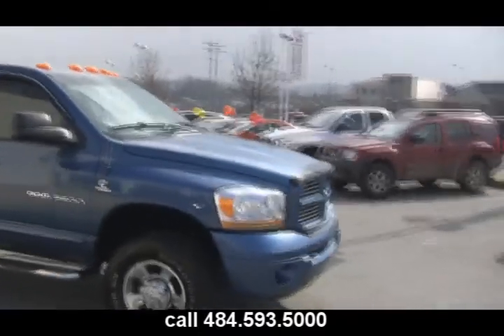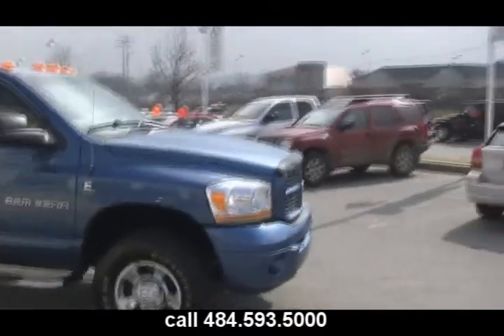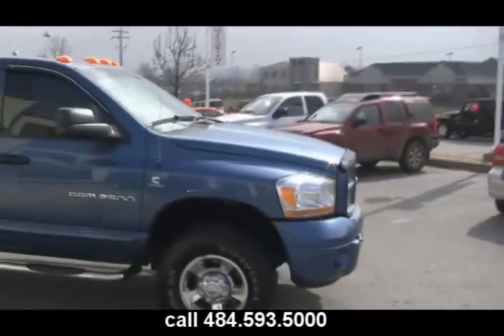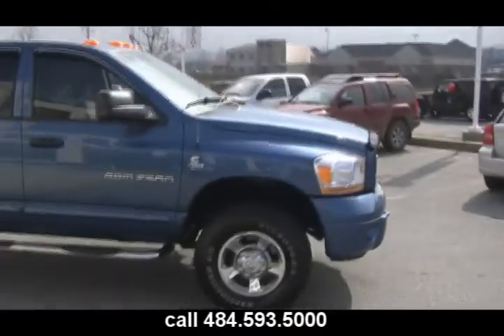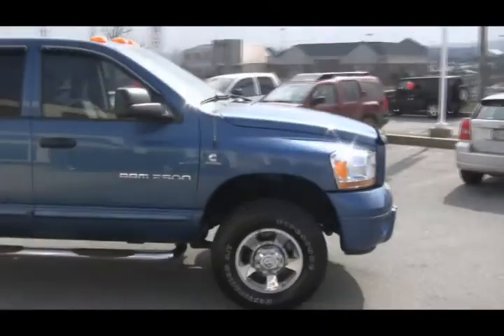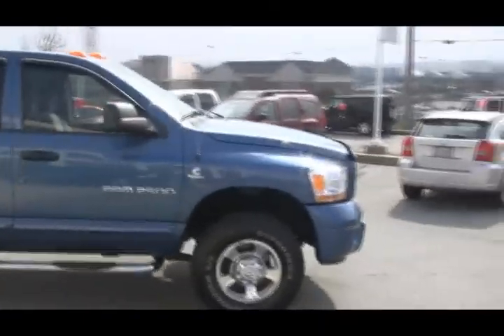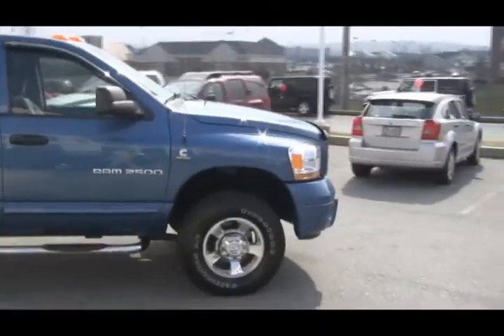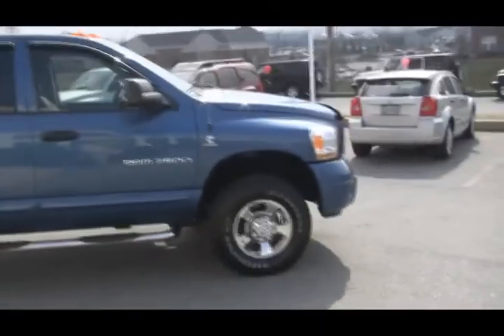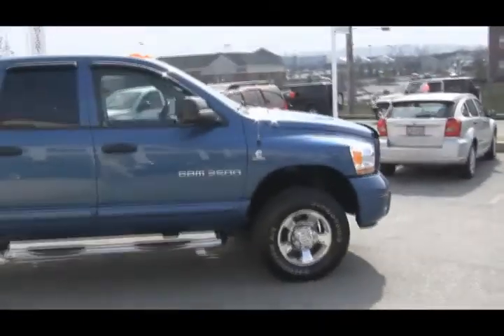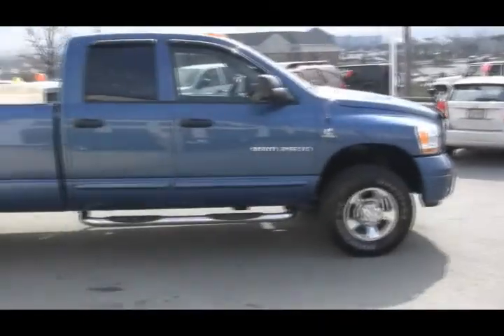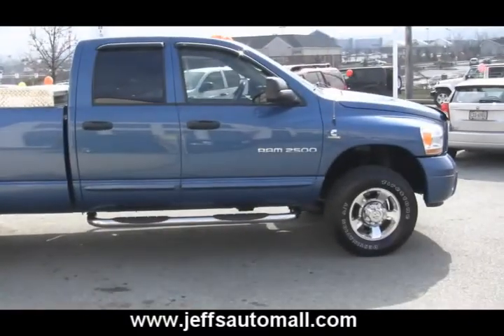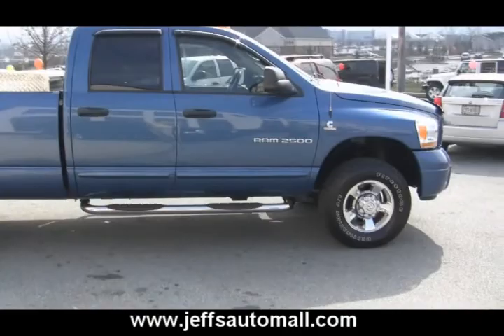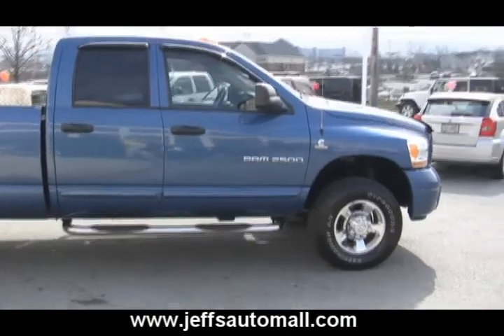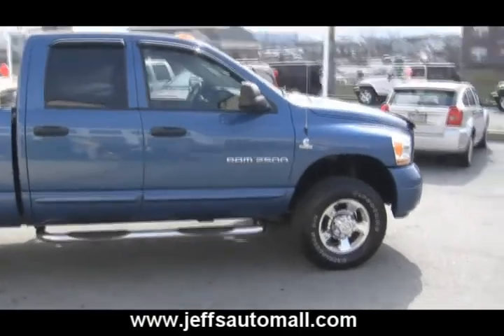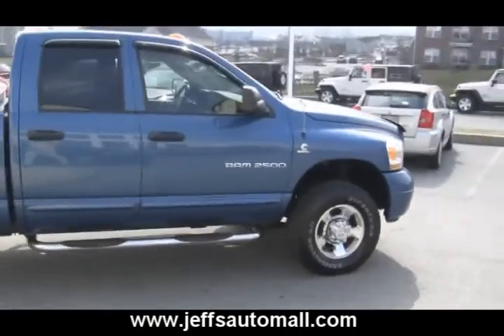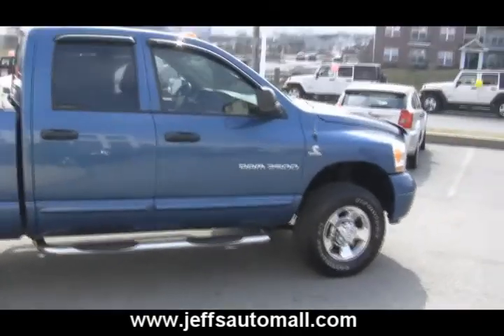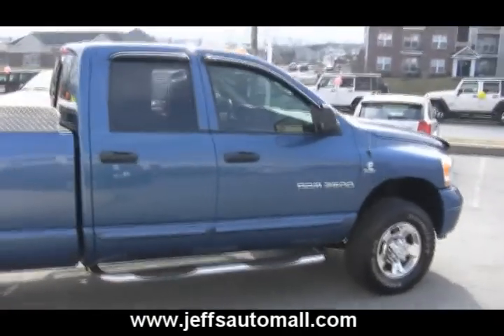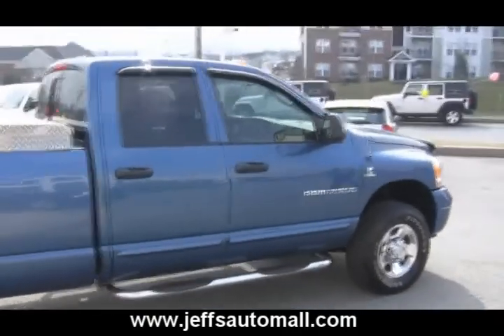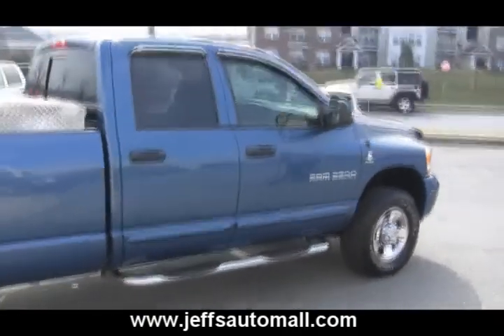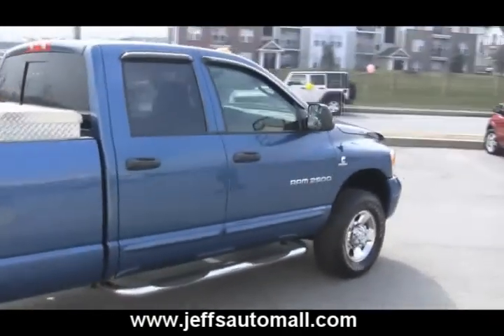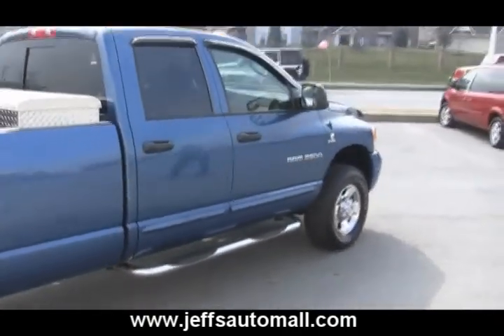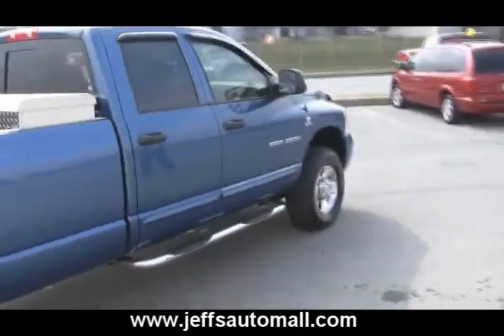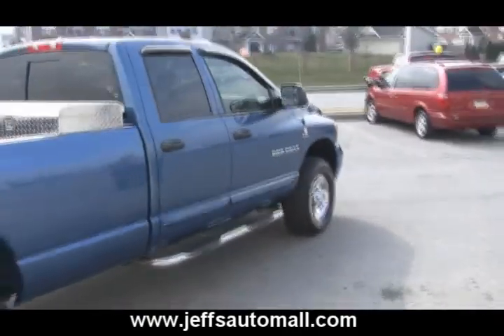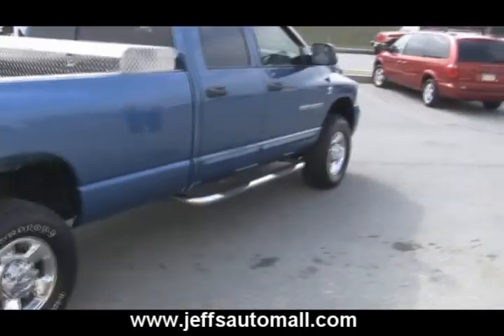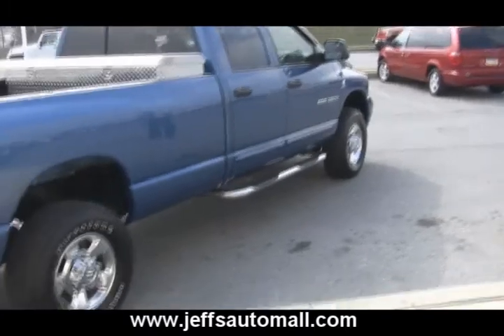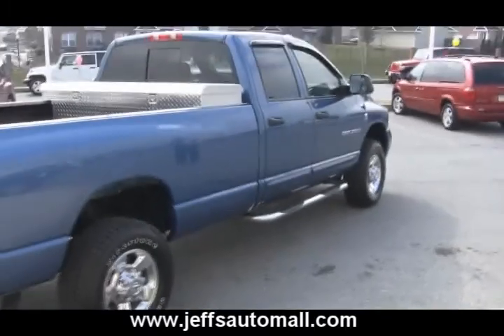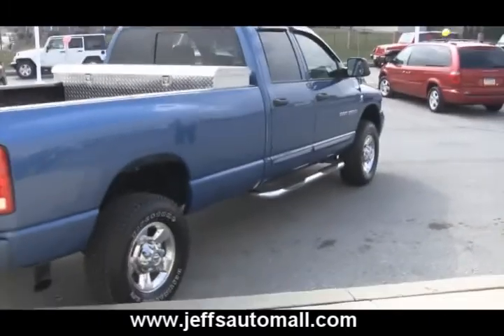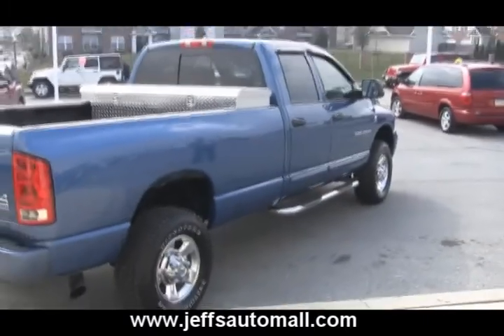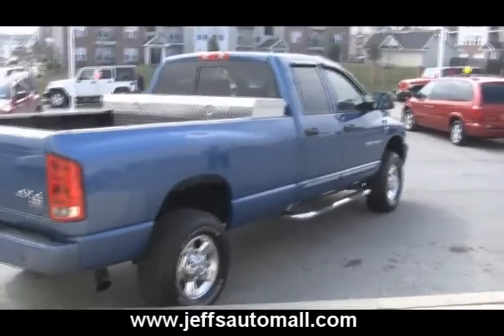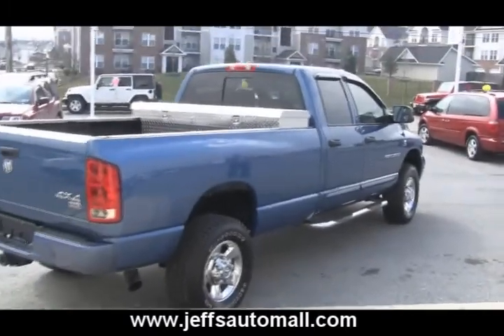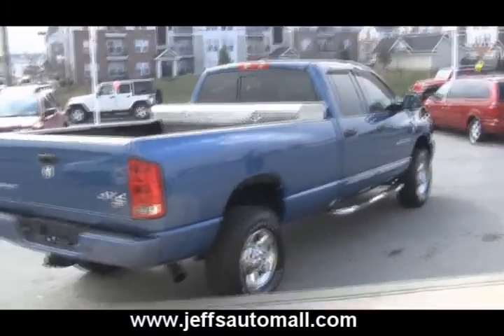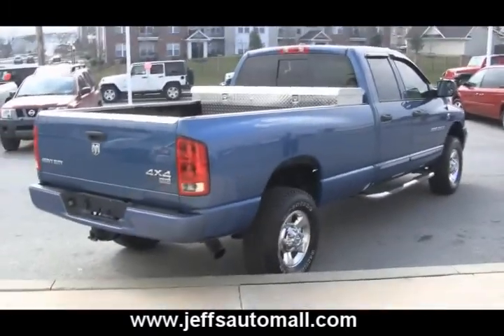This truck is manual transmission. If you're looking to tow, this is the way to go. It's got 49,000 miles on it, which is just broken in on a diesel. Thank you, Richie Sheps.